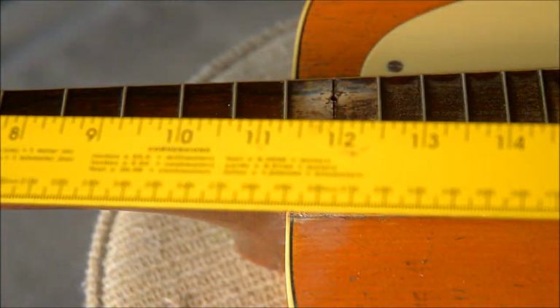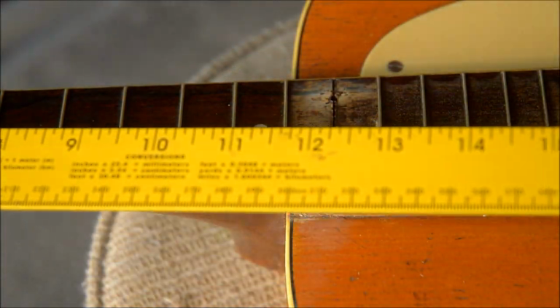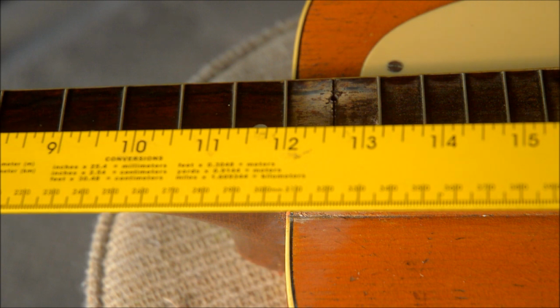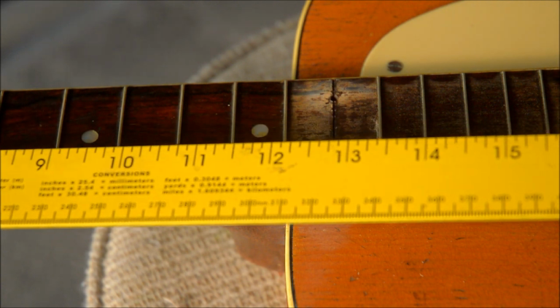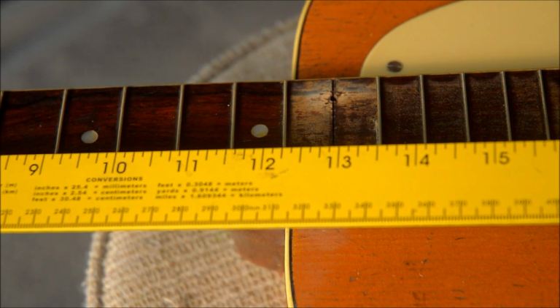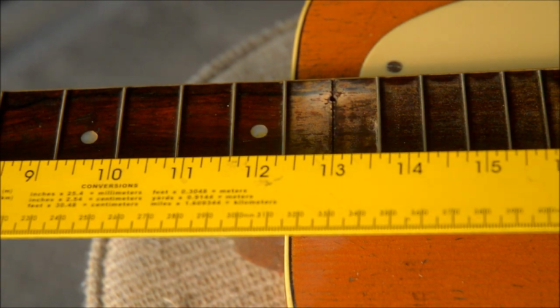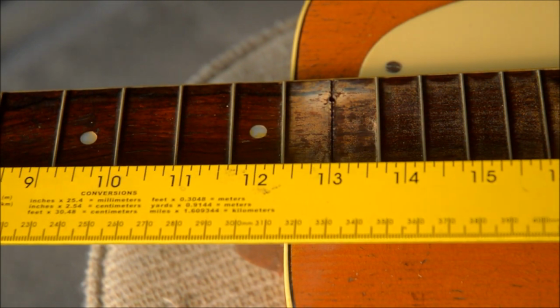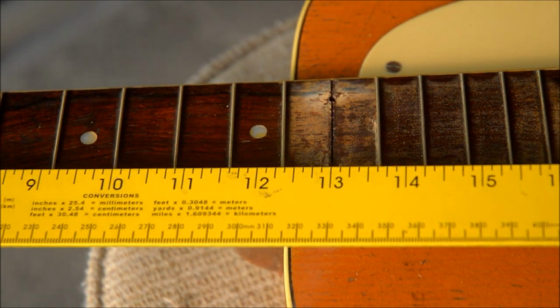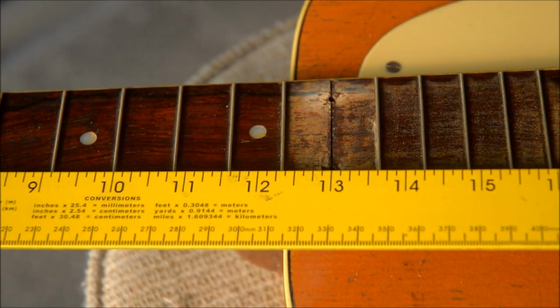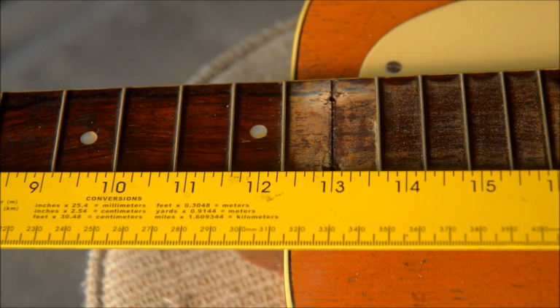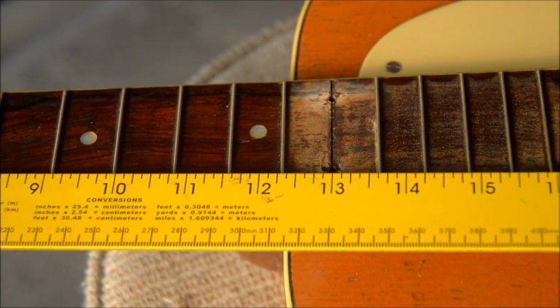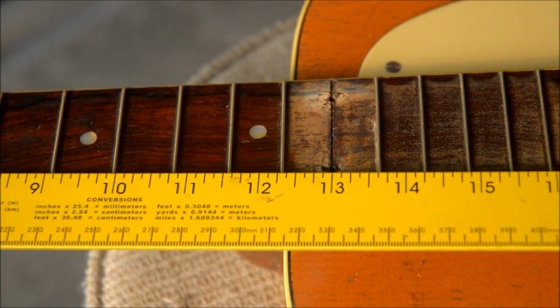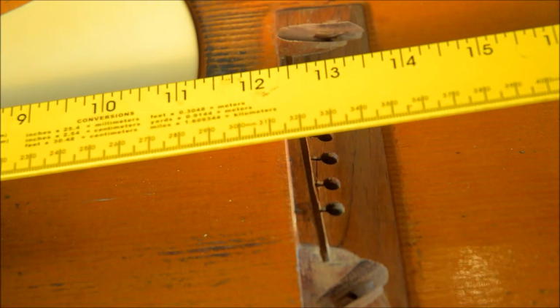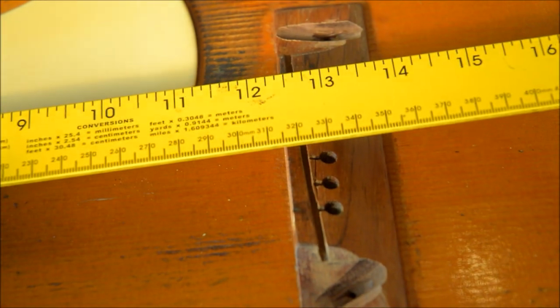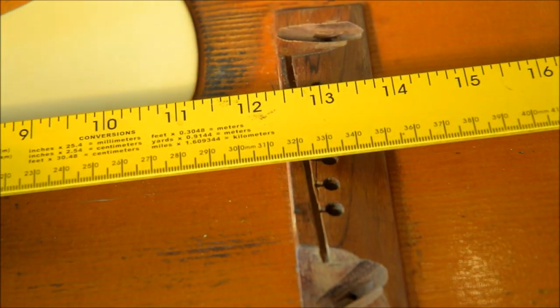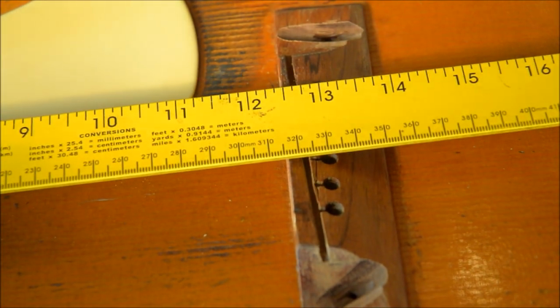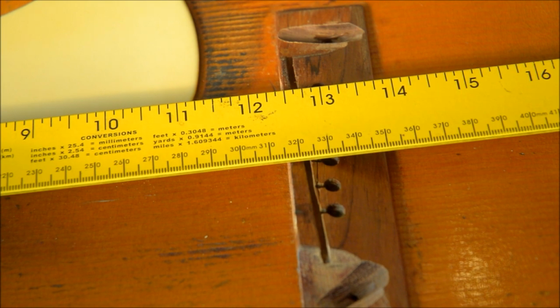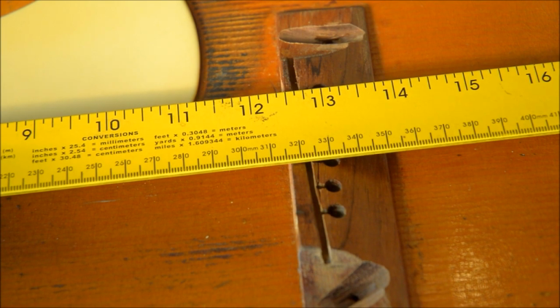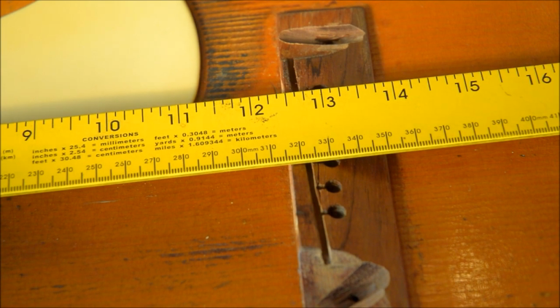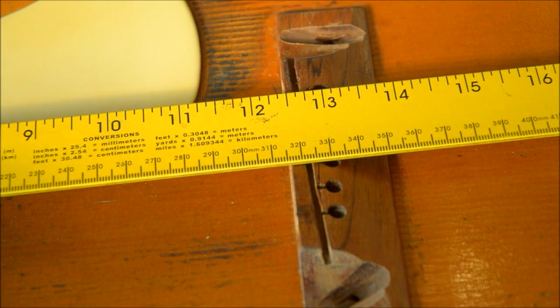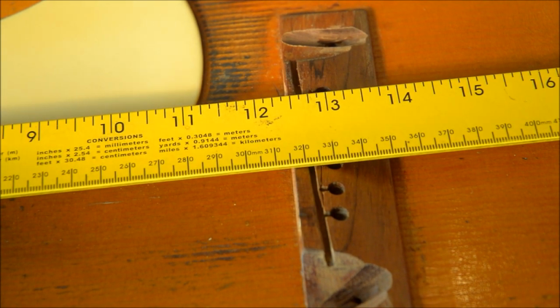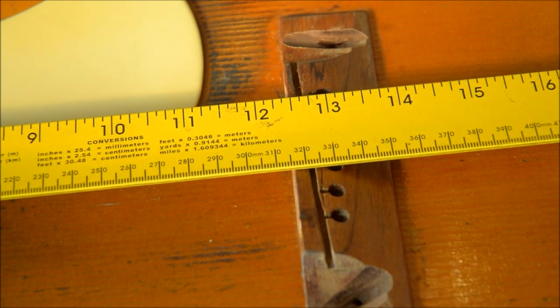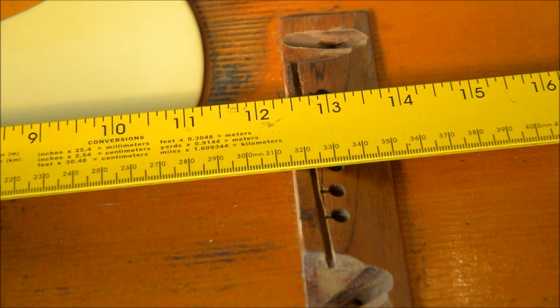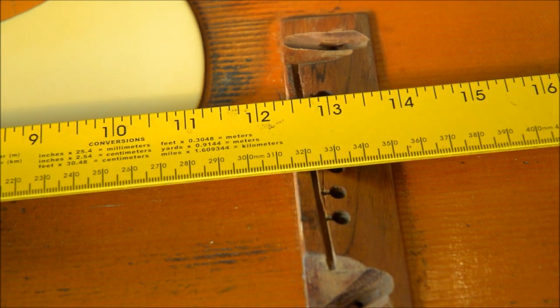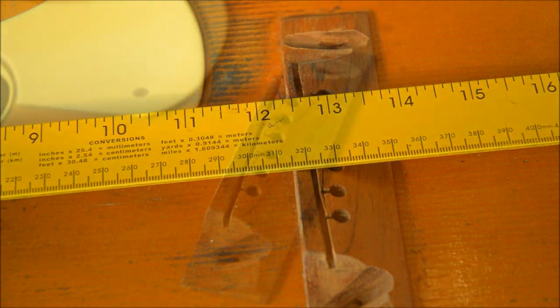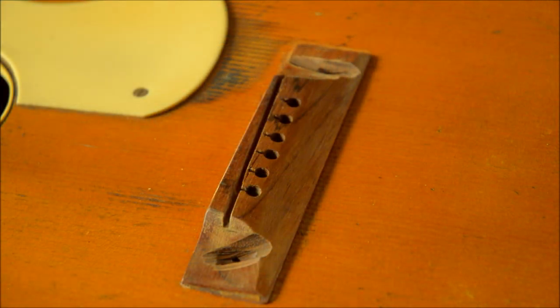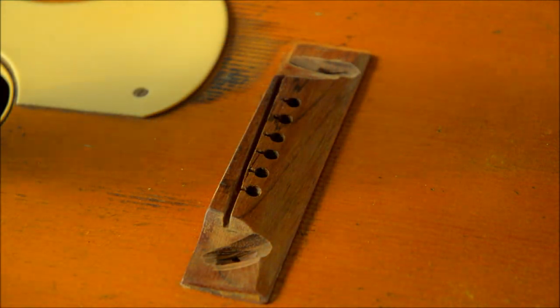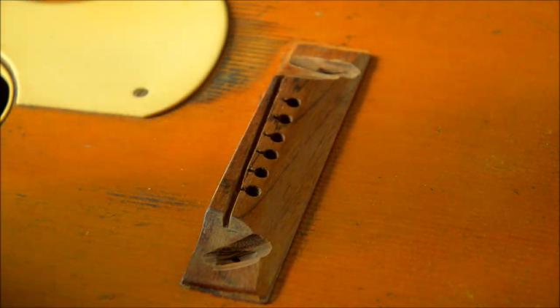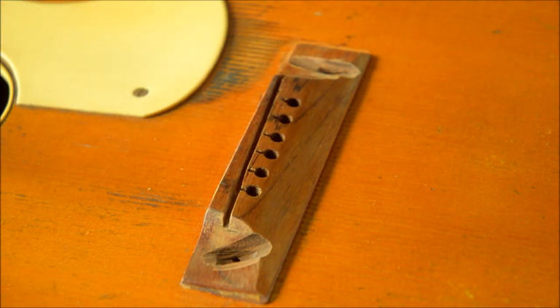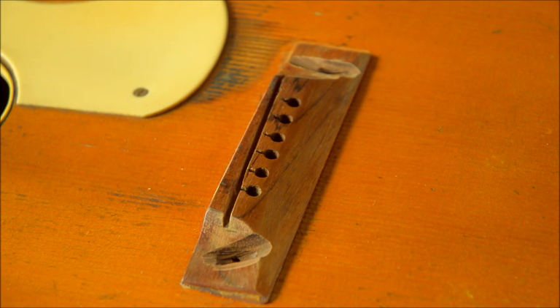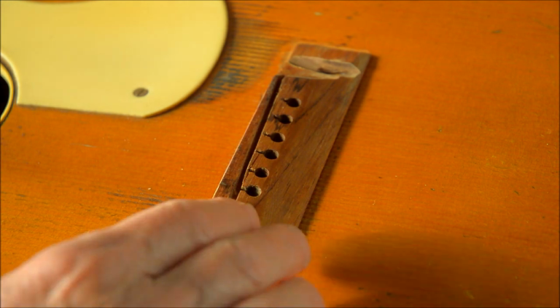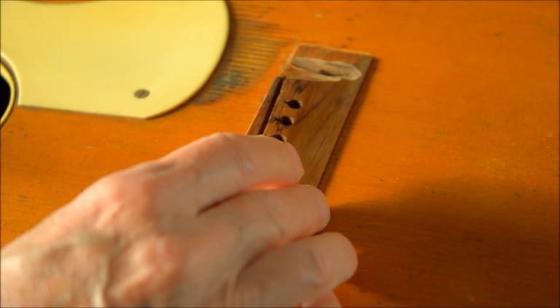By measuring to the twelfth fret and then by measuring to the saddle, it shows the saddle is about three-eighths of an inch too far back for the strings to intonate properly. I'll have to make a new bridge and move it forward. Luckily the pinholes are in the right place.